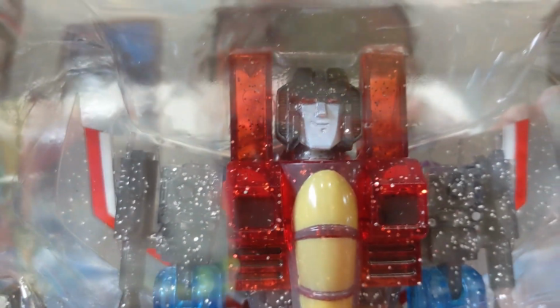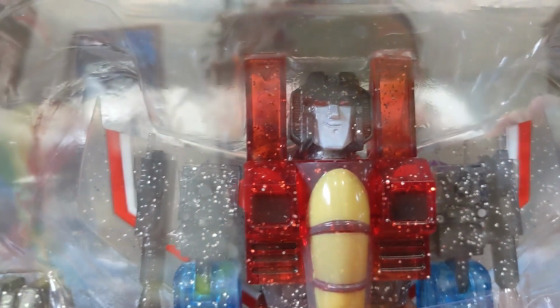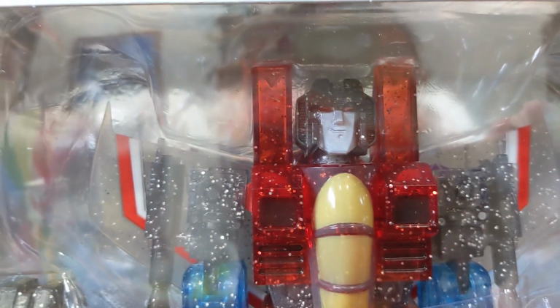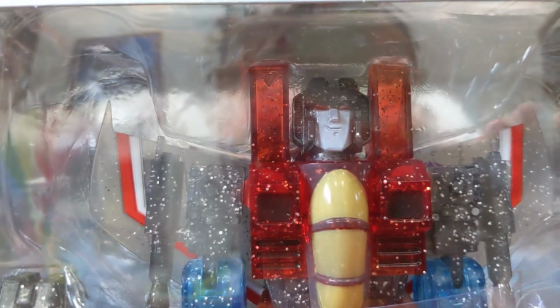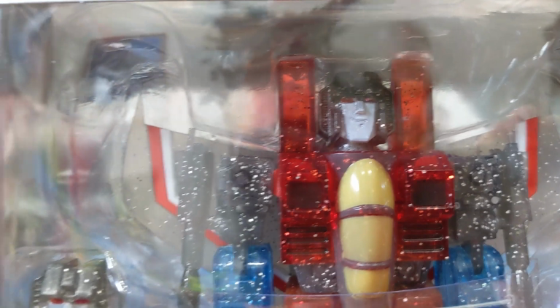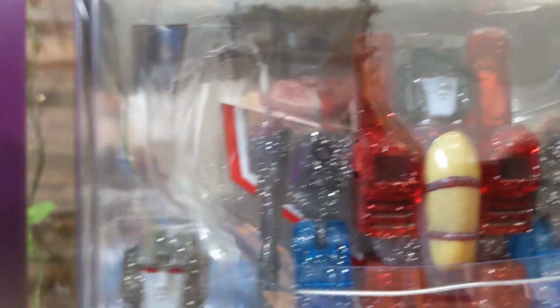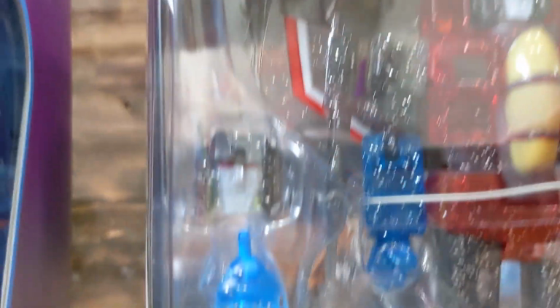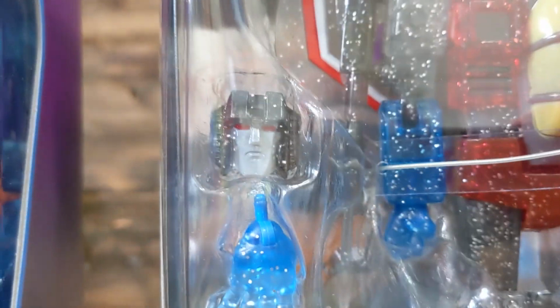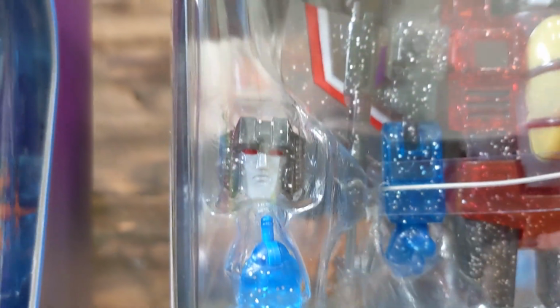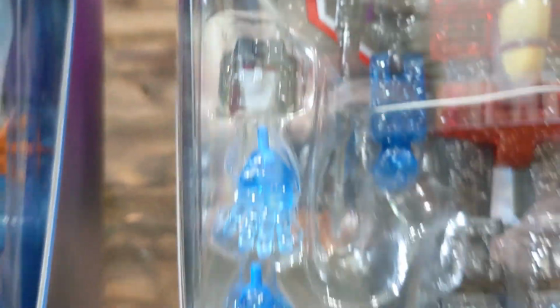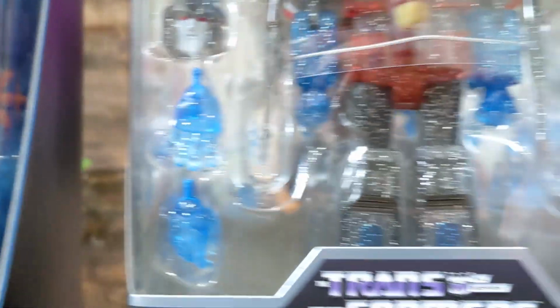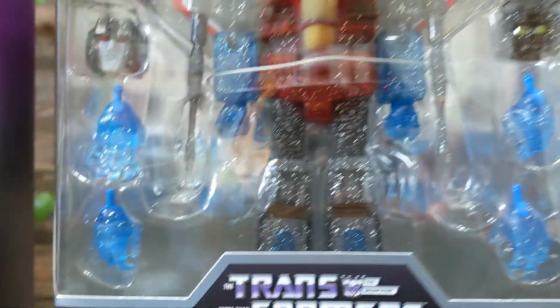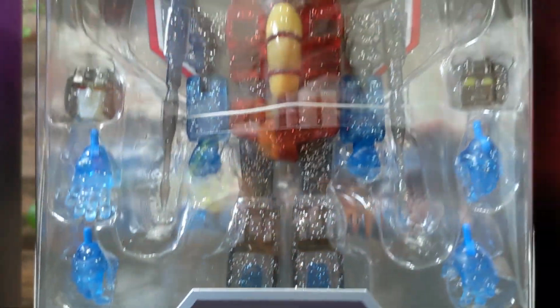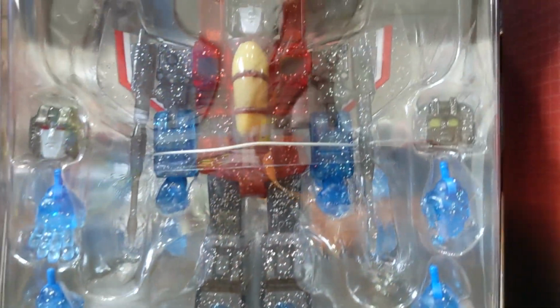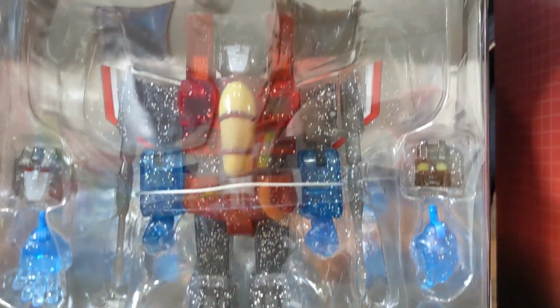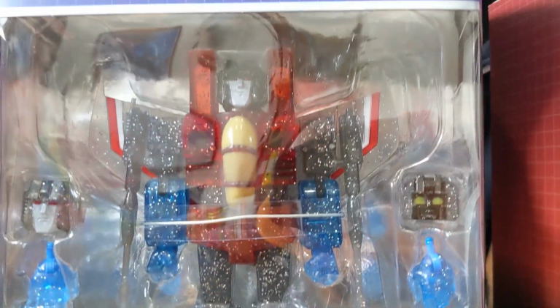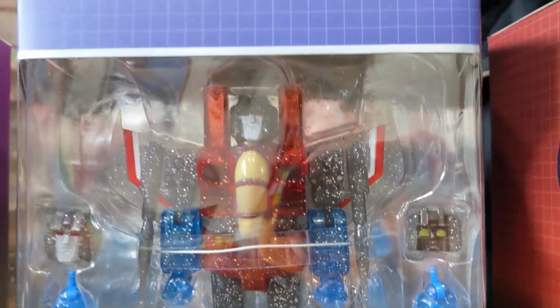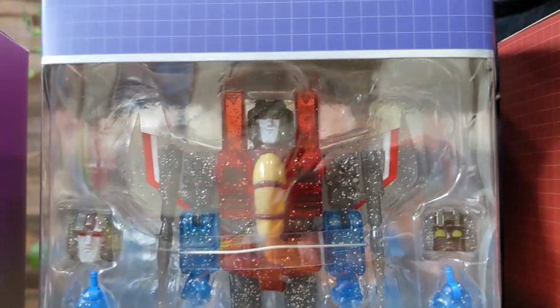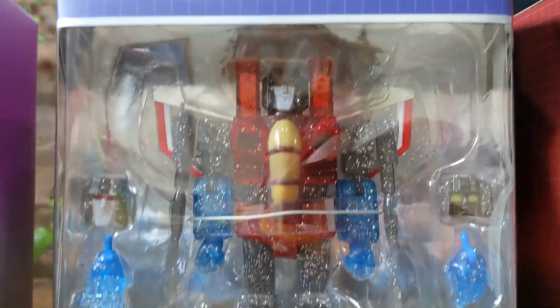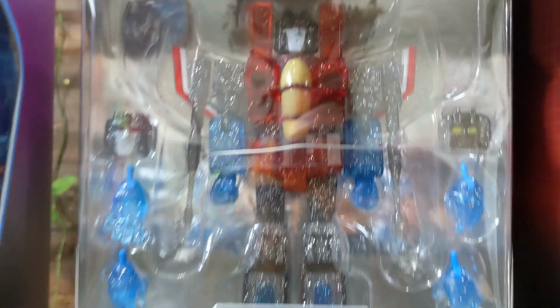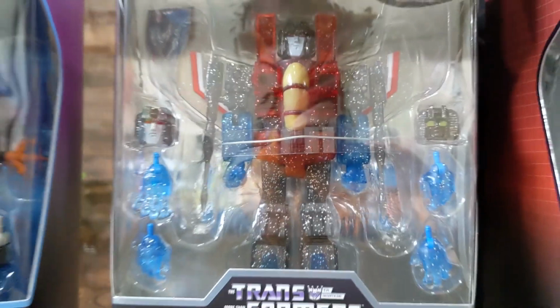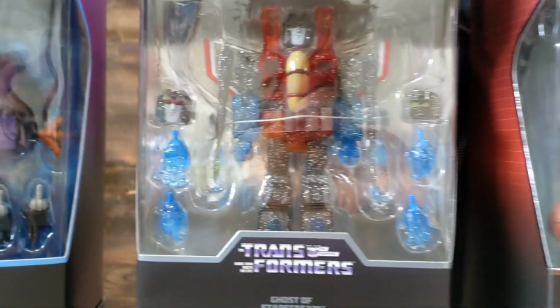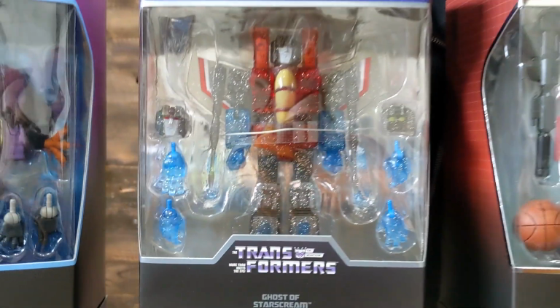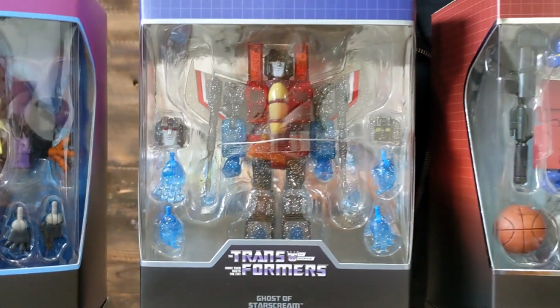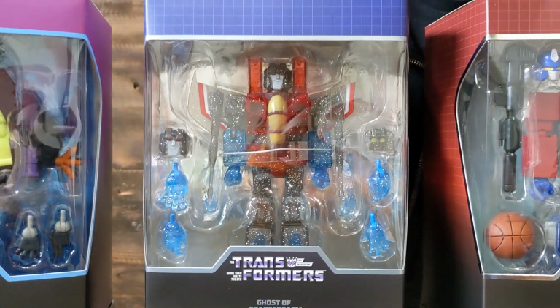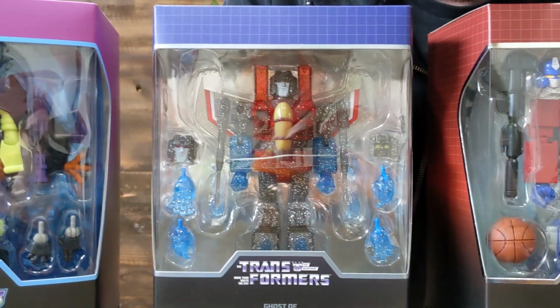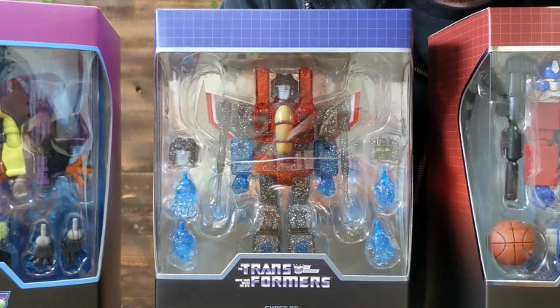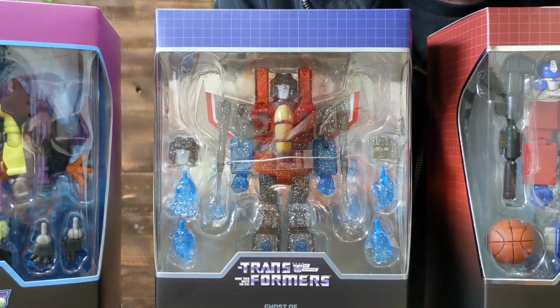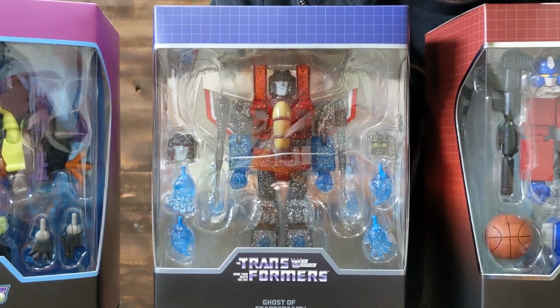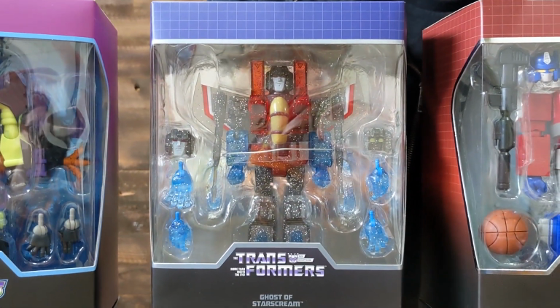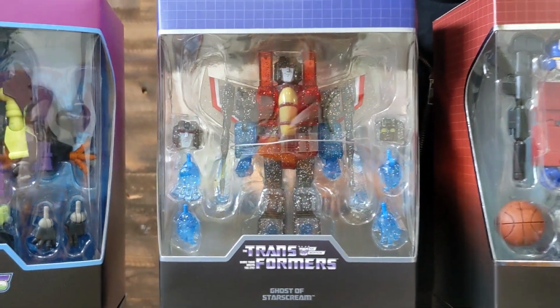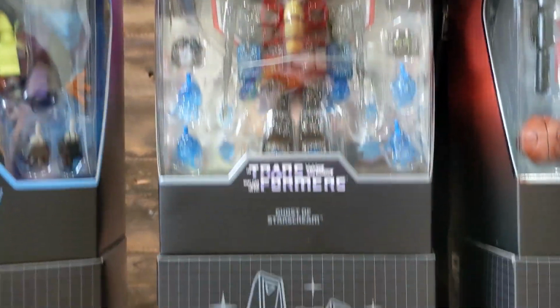He's bonafide real — there he is. A bunch of cool accessories, all with the same translucent glitter treatment applied to them as well. There's an alternate portrait there too. And they carried that through into the packaging as well.